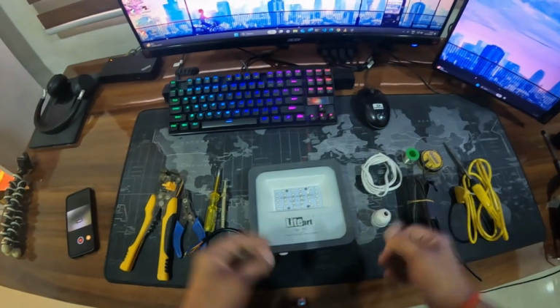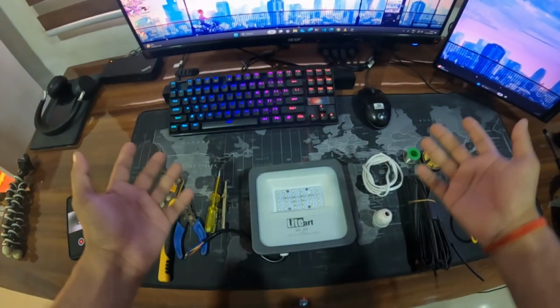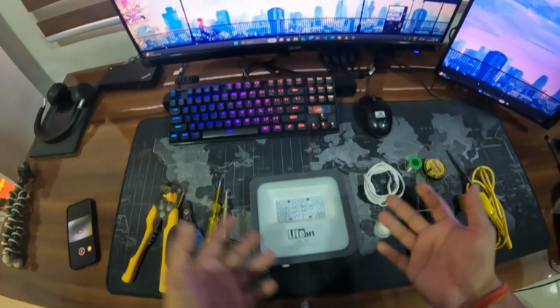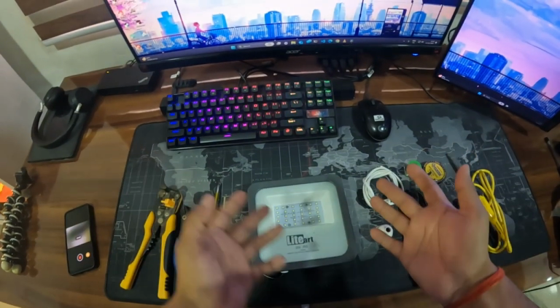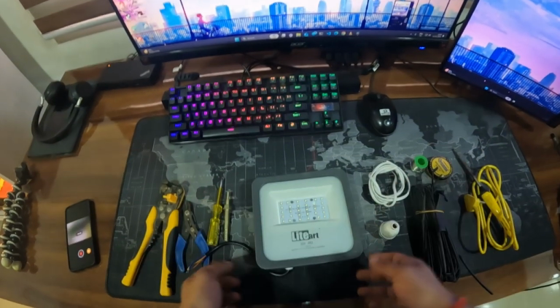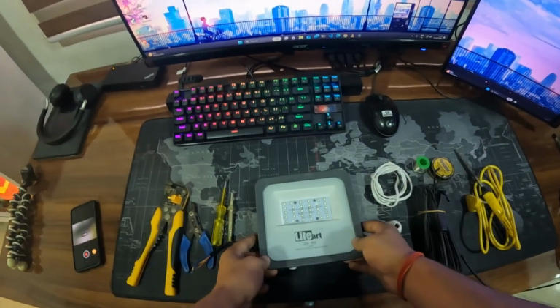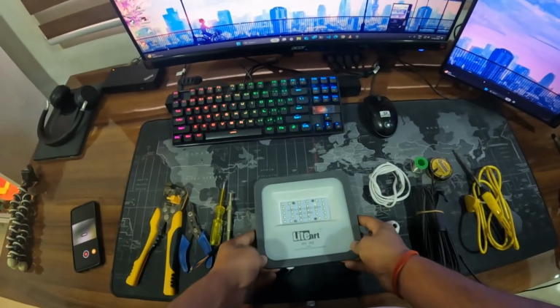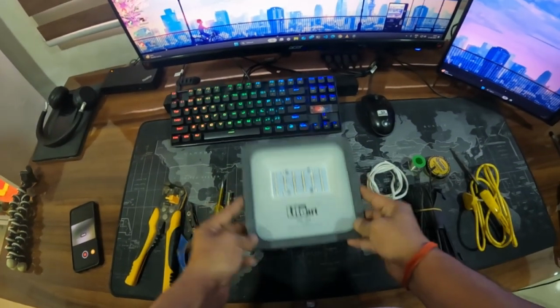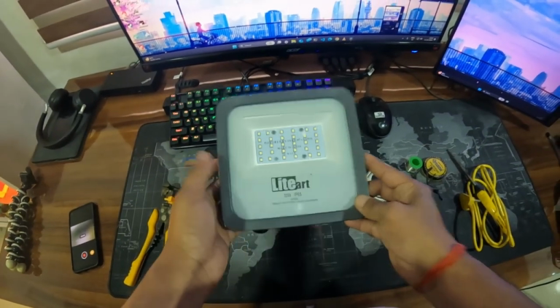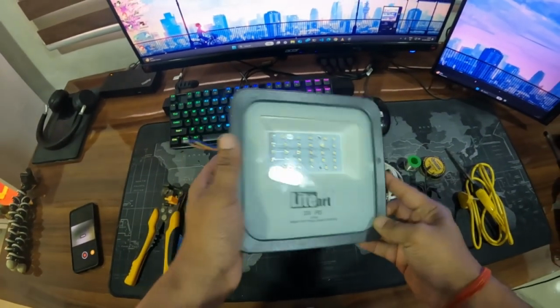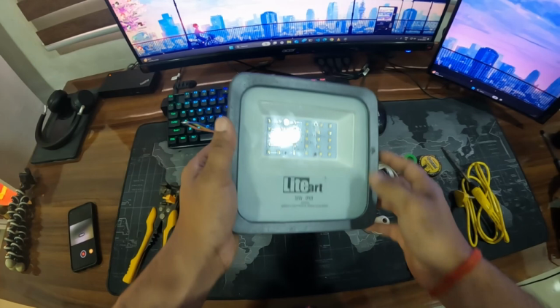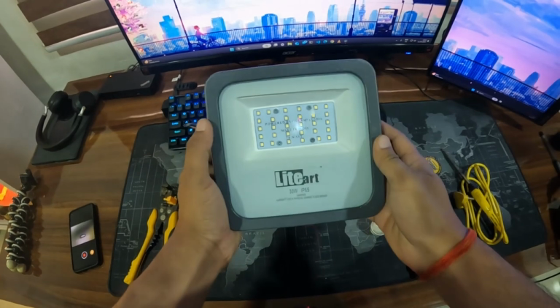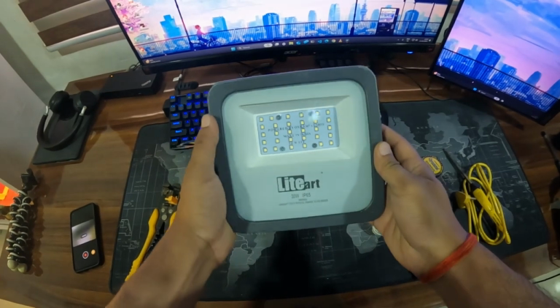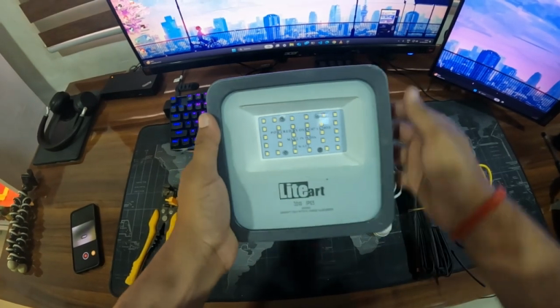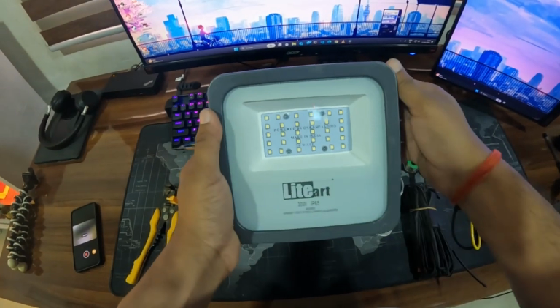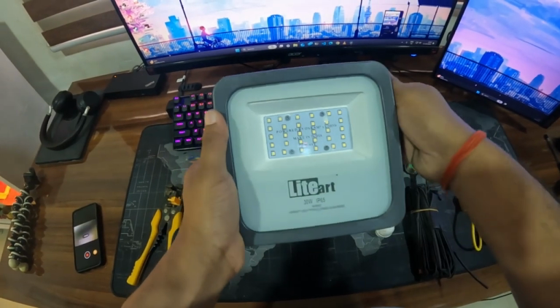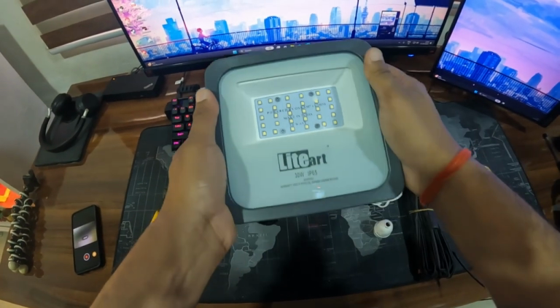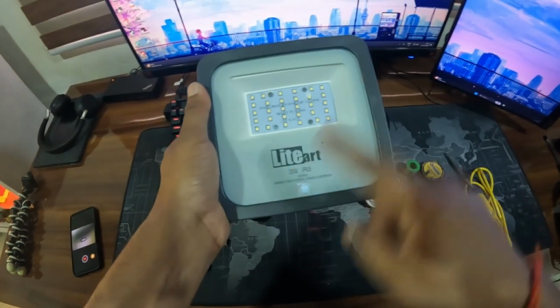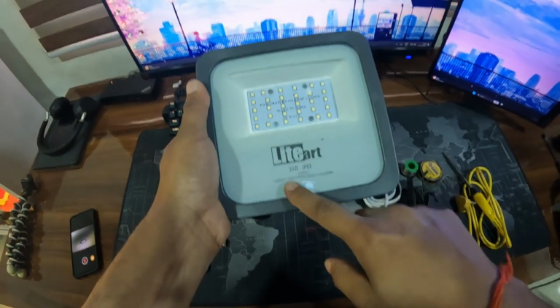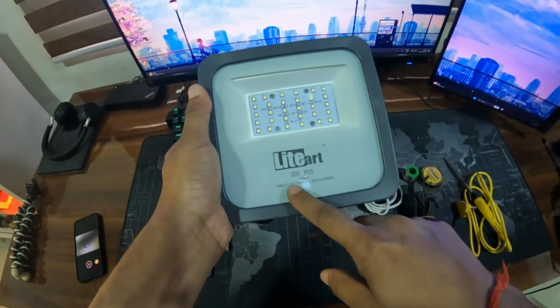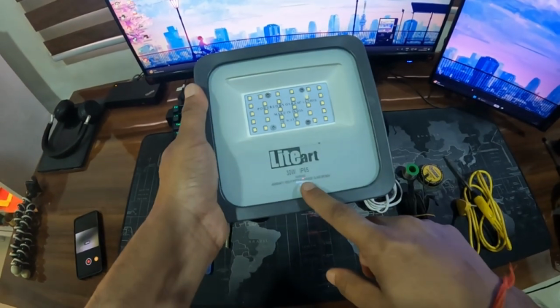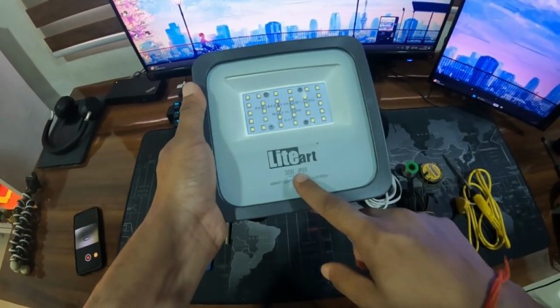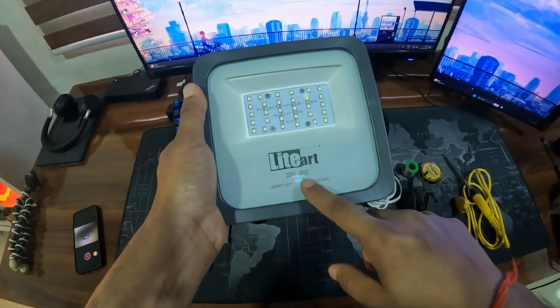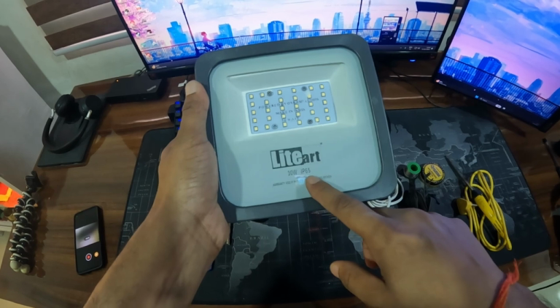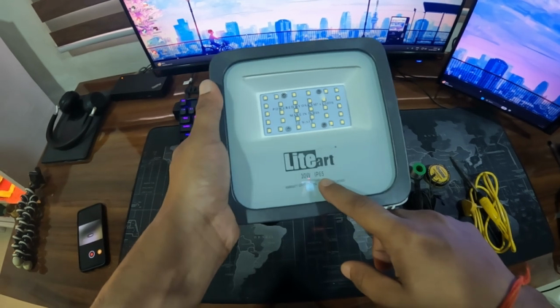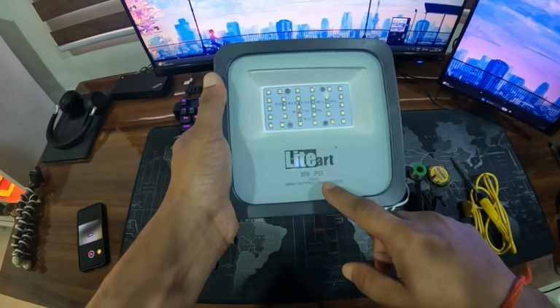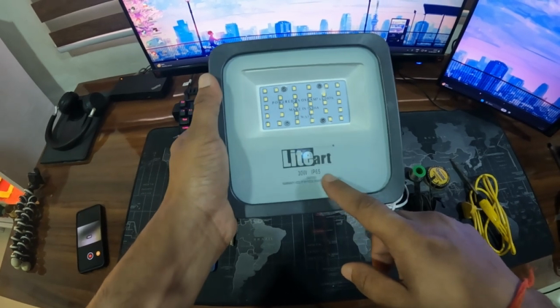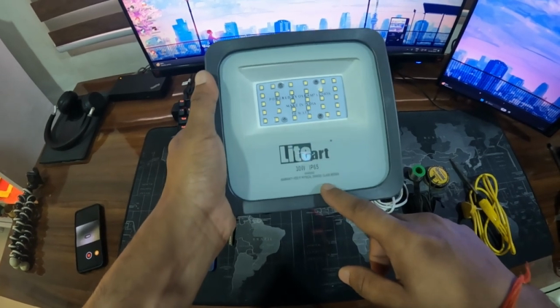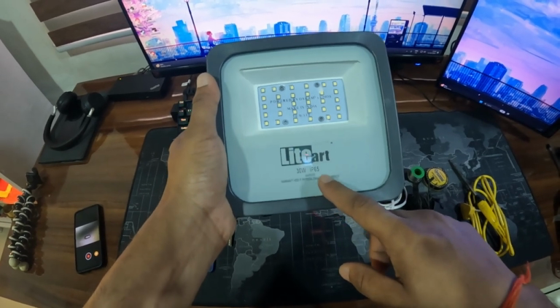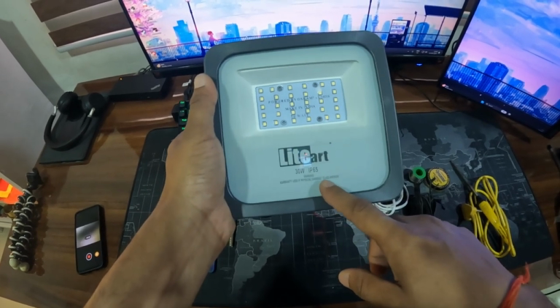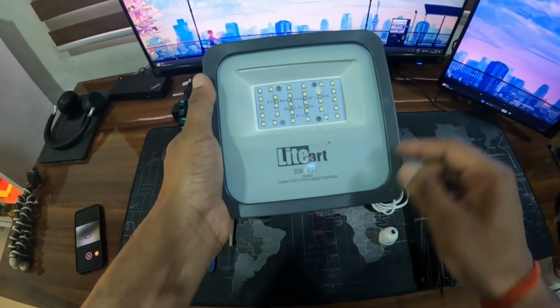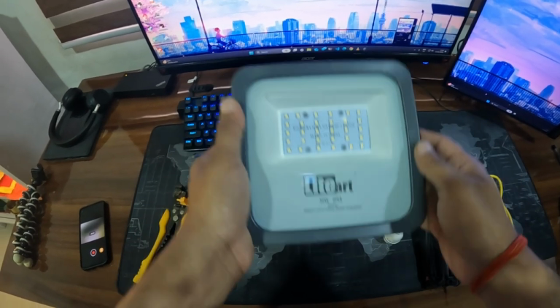Welcome back to the channel. In this video we are going to install this LED light on my terrace. This is a 30 watt light, IP65, which means it is rated for outdoor use.